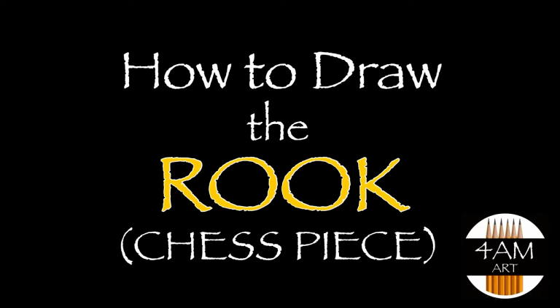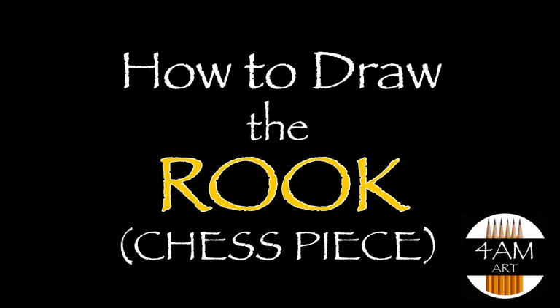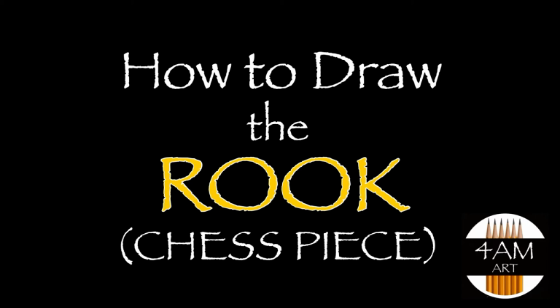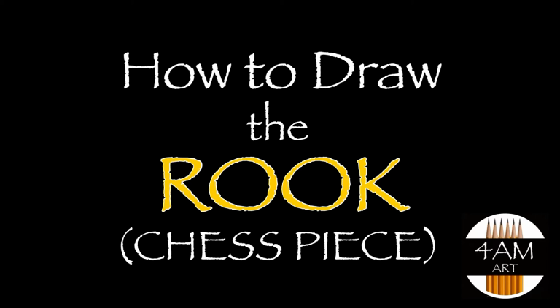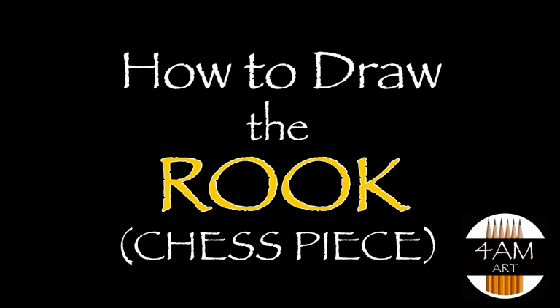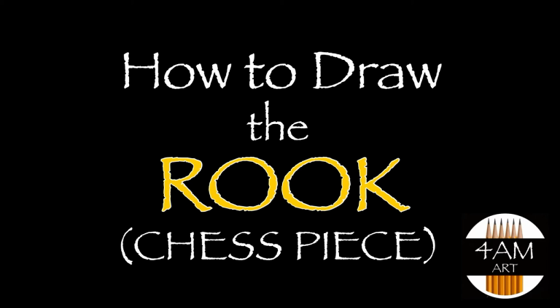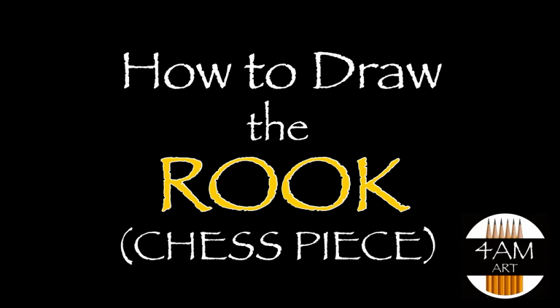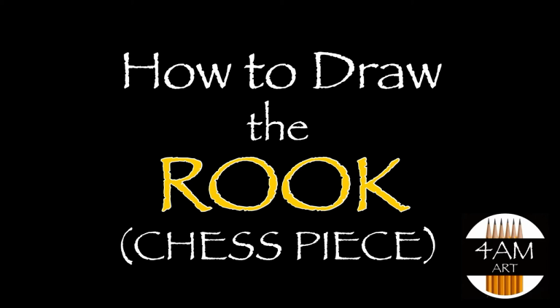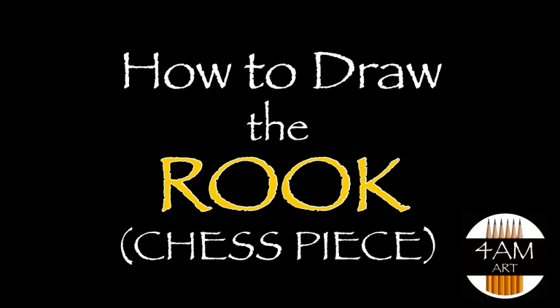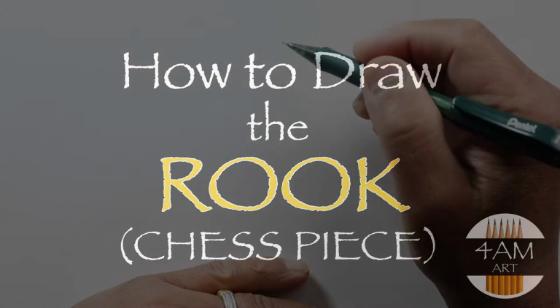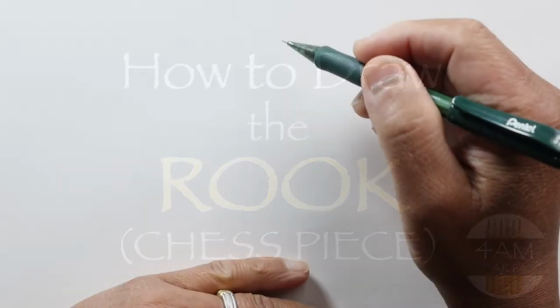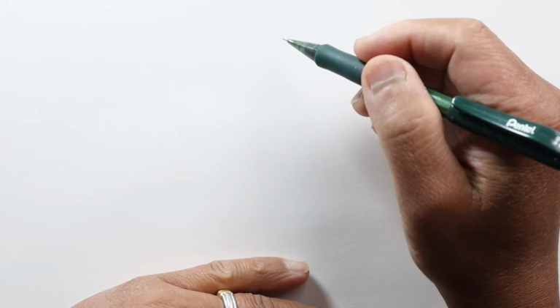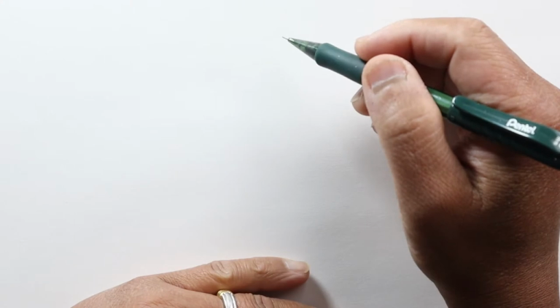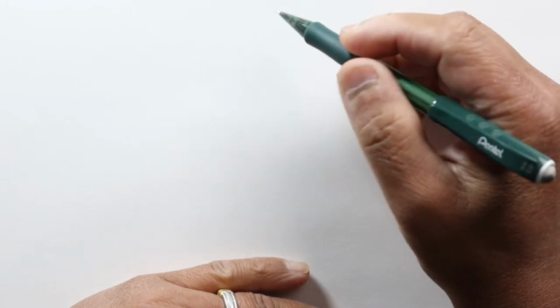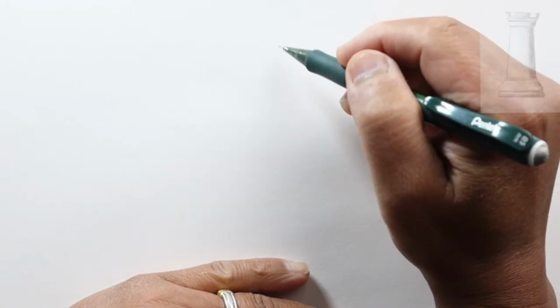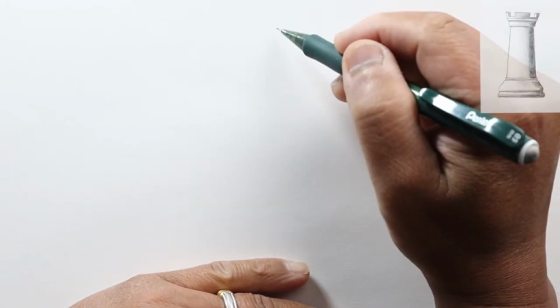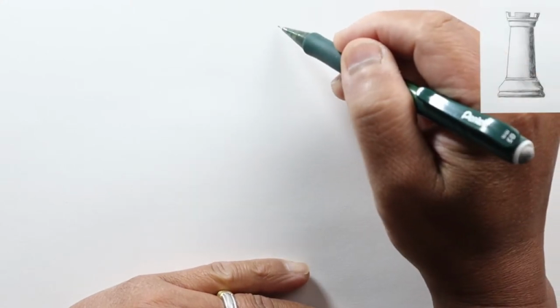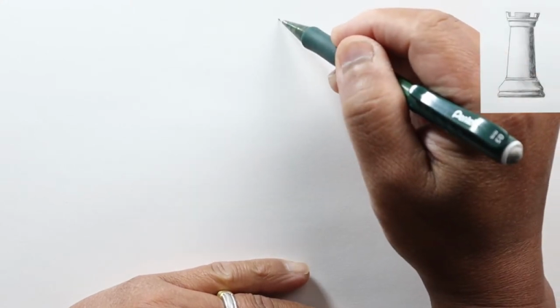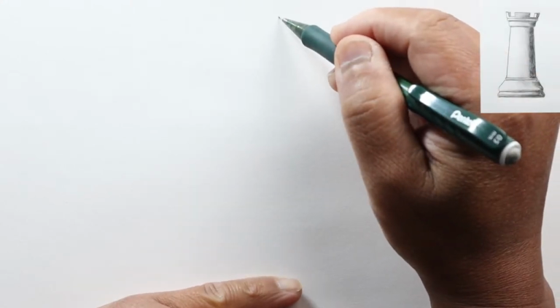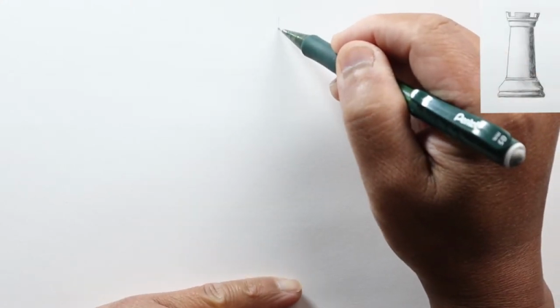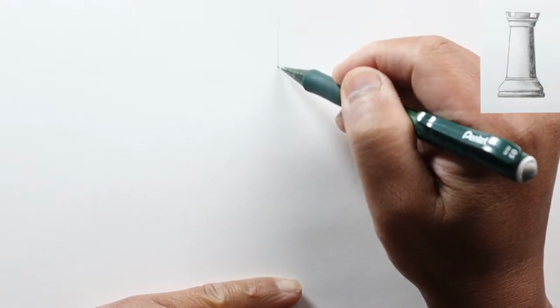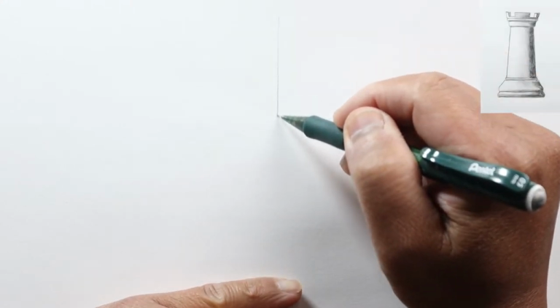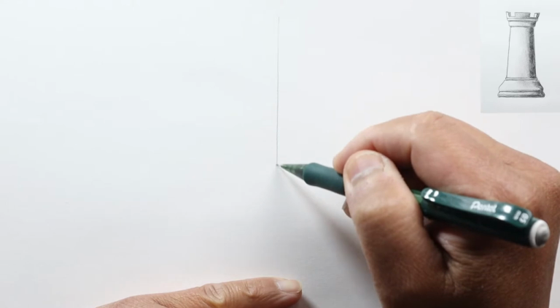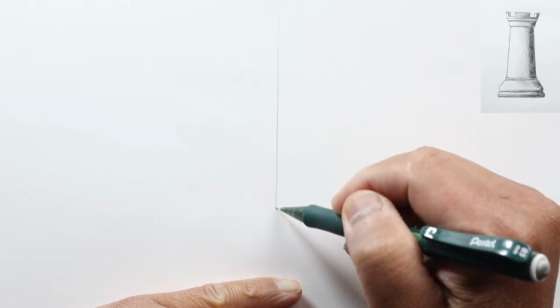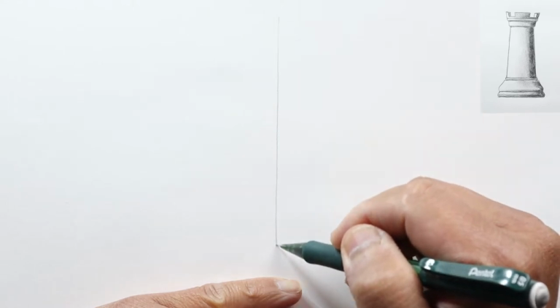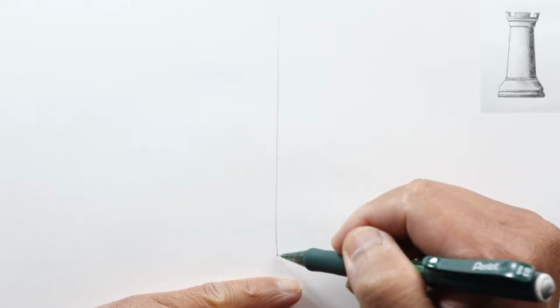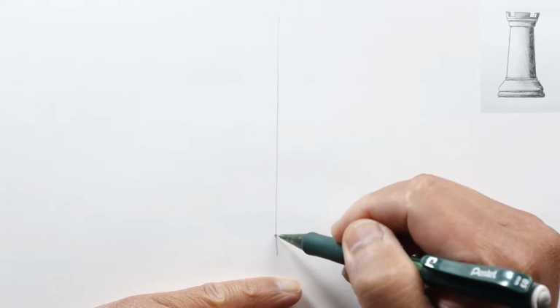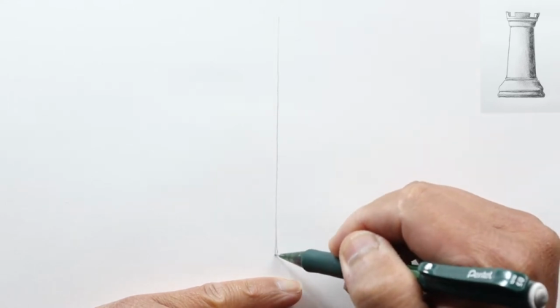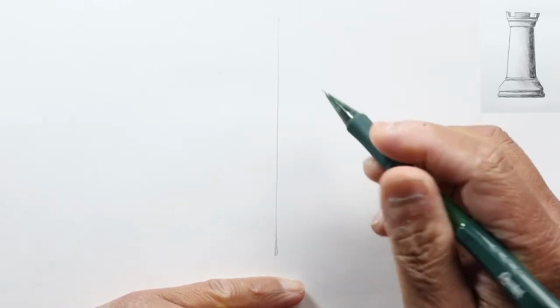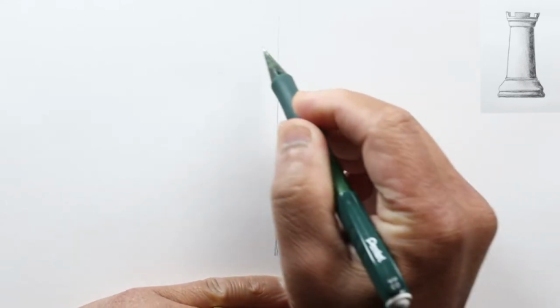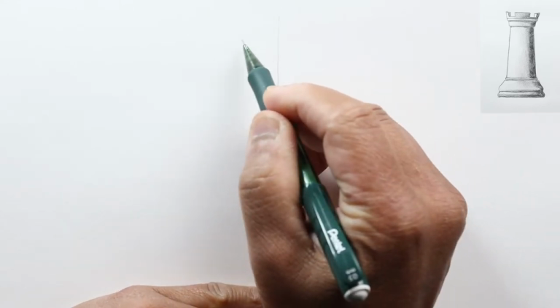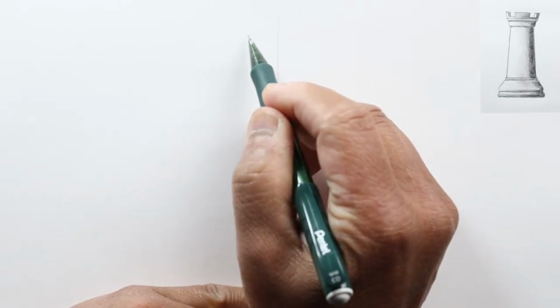Hello everyone, Justin here. Today we're going to draw another chess piece called the rook, or castle. Let's start by drawing the center line — just a vertical line to help guide us — and then at the top...